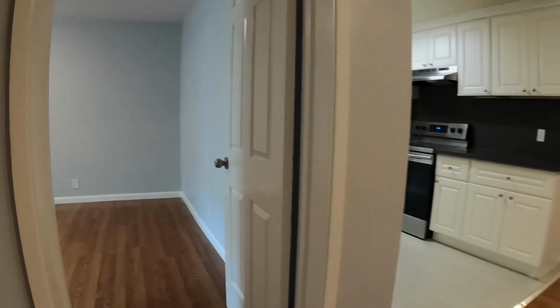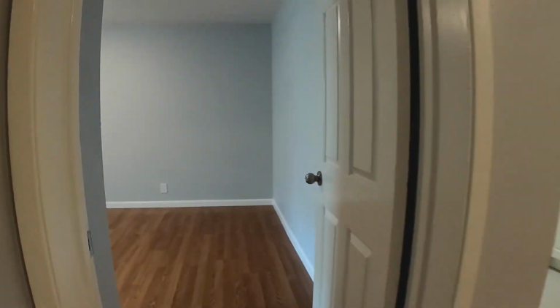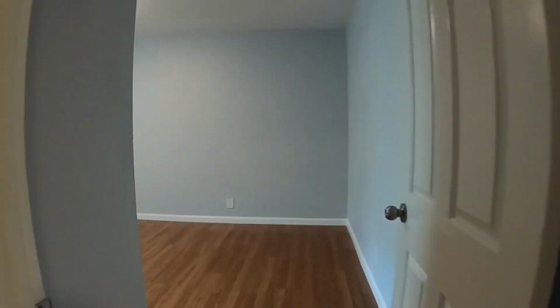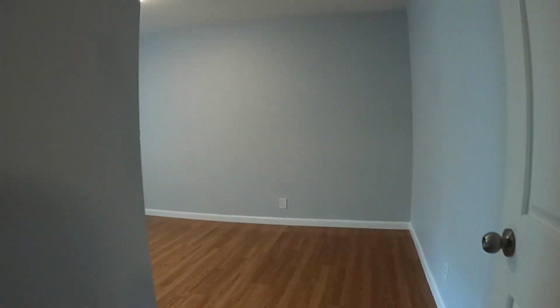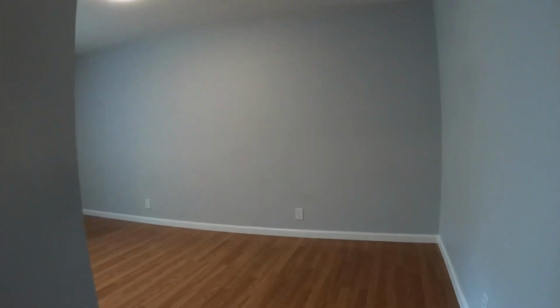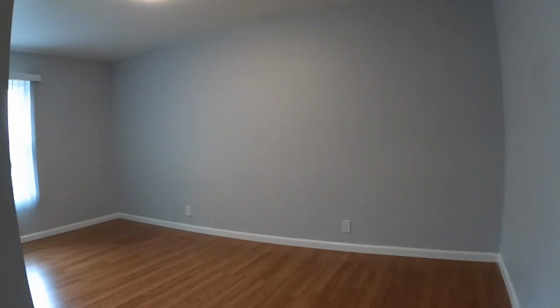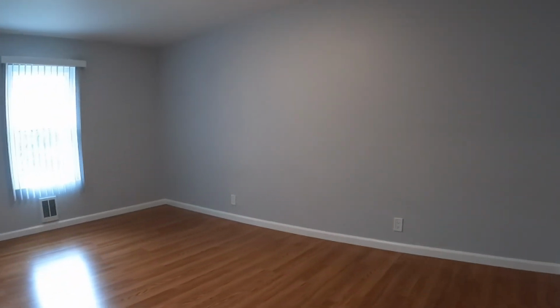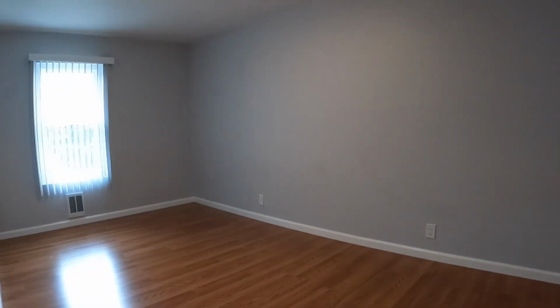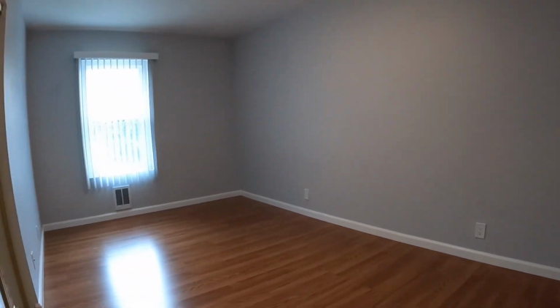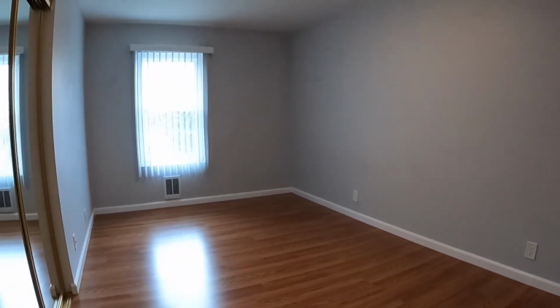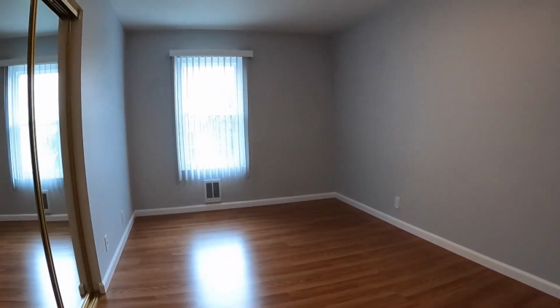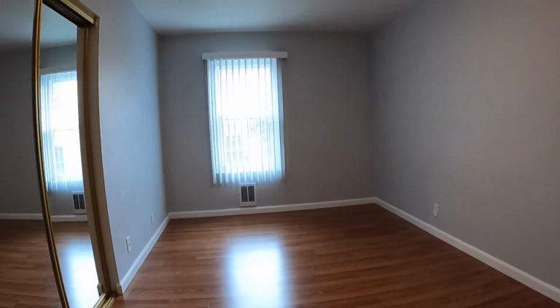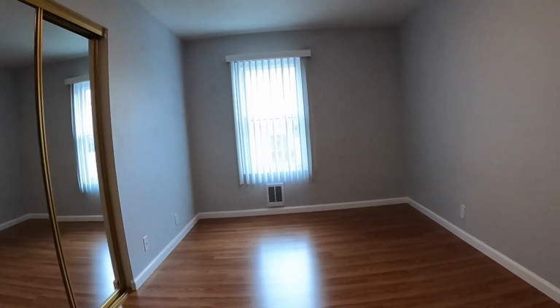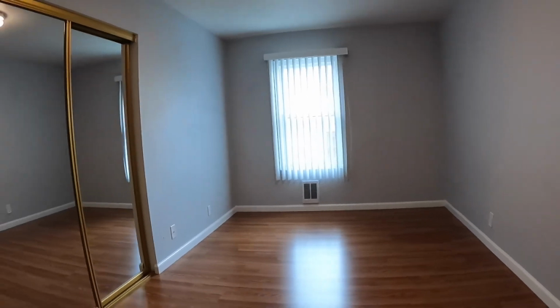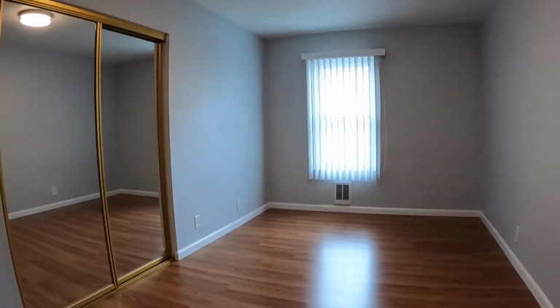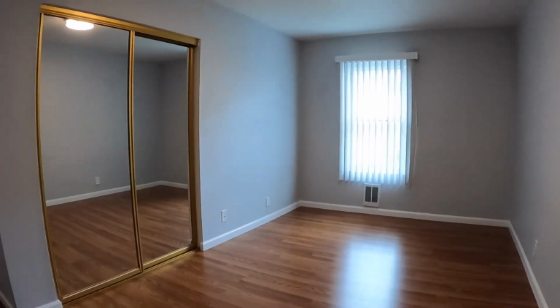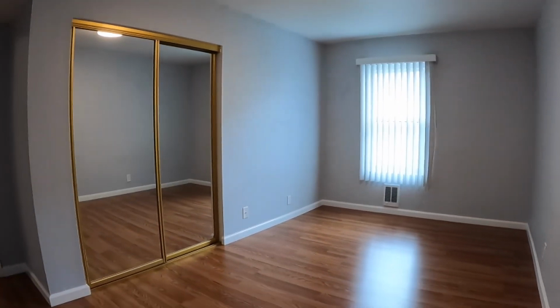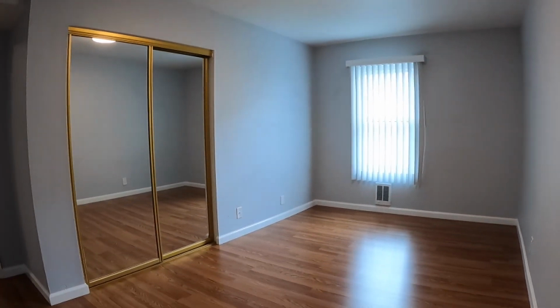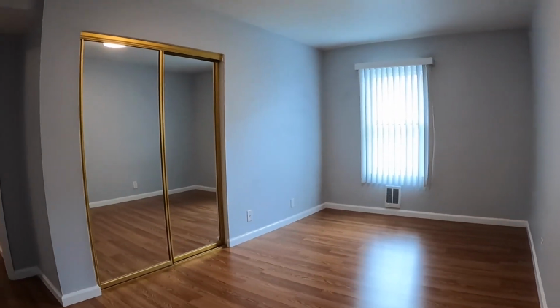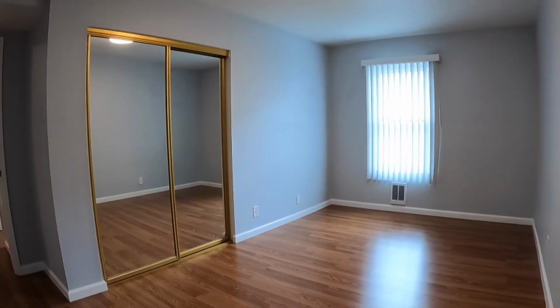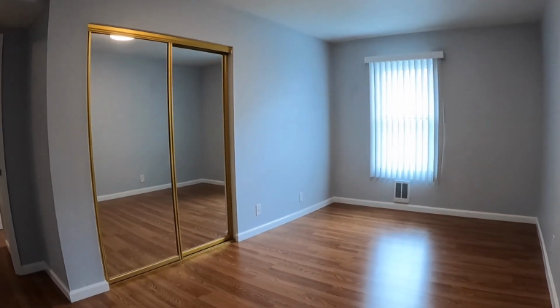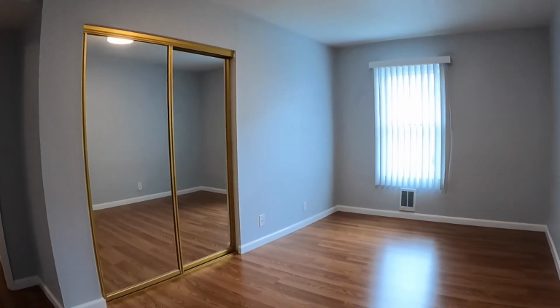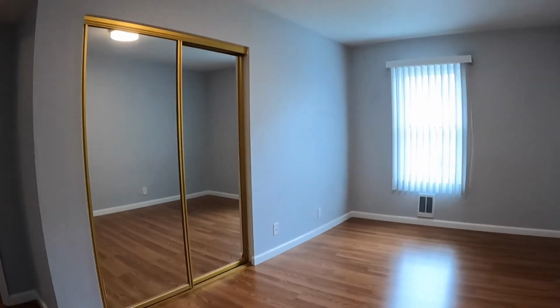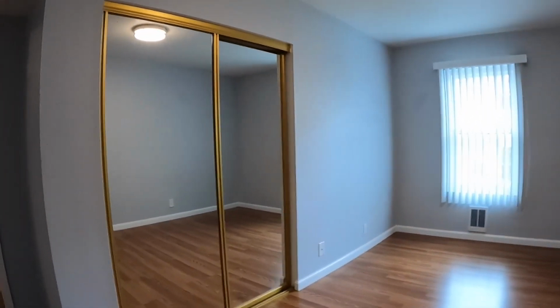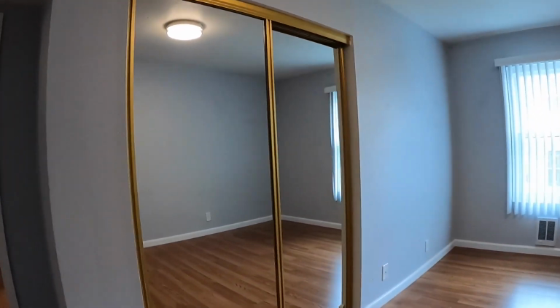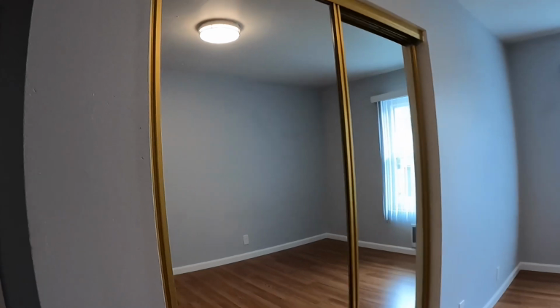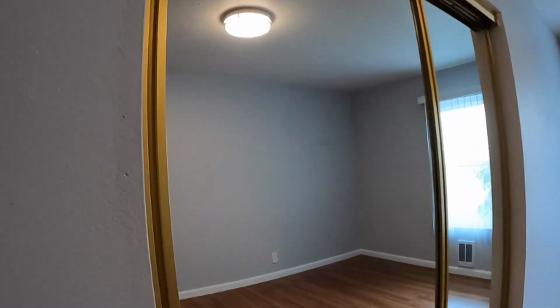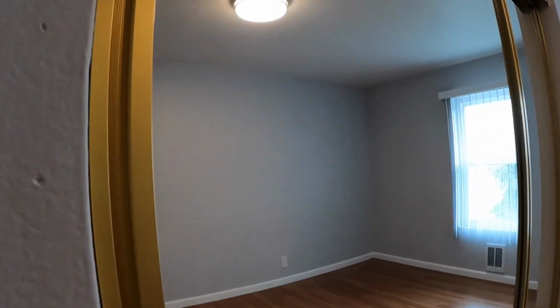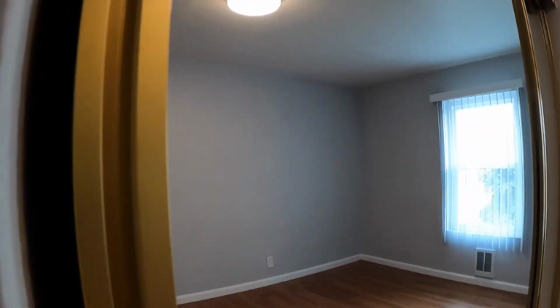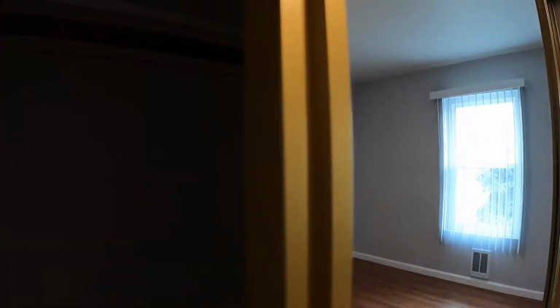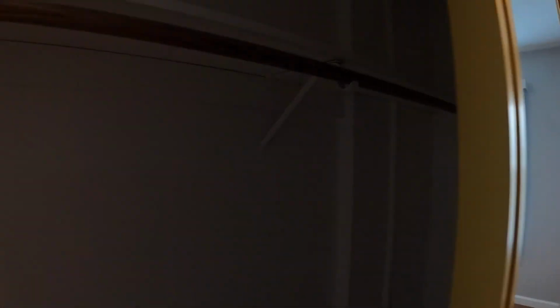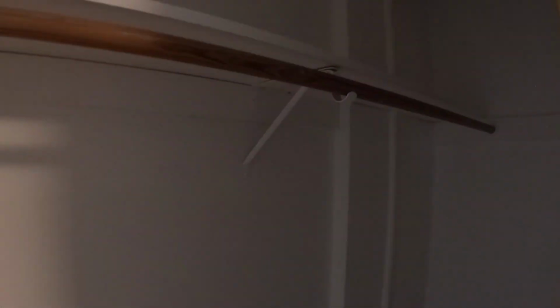And here is the second bedroom, a little bit larger. You have sliding mirrored doors and a fairly large closet in here as well.